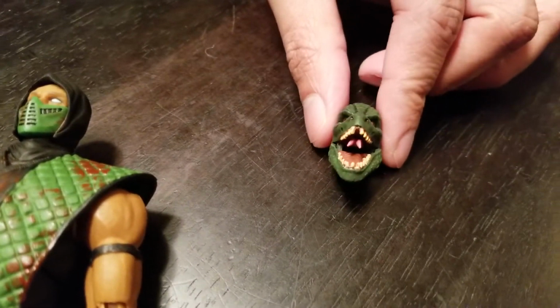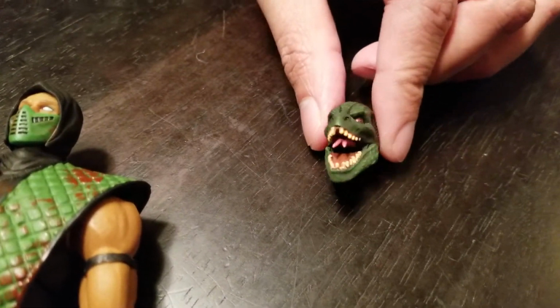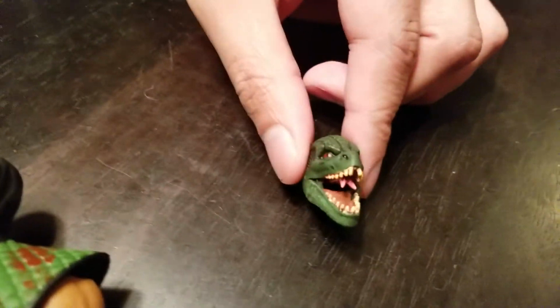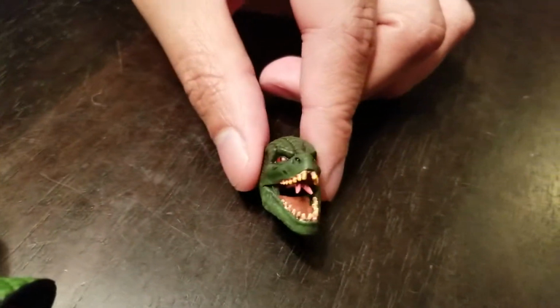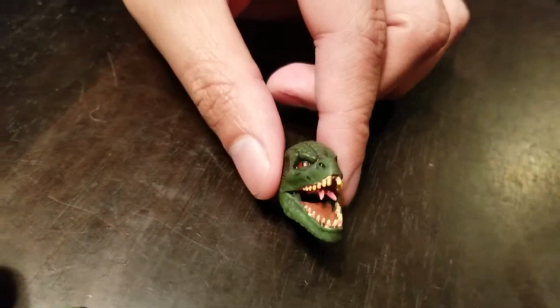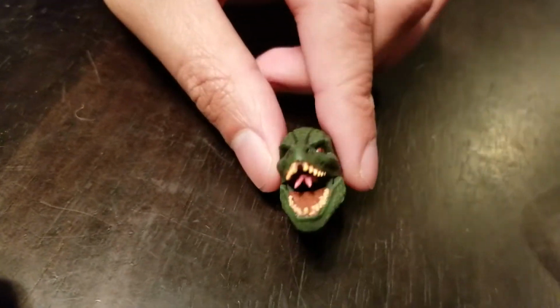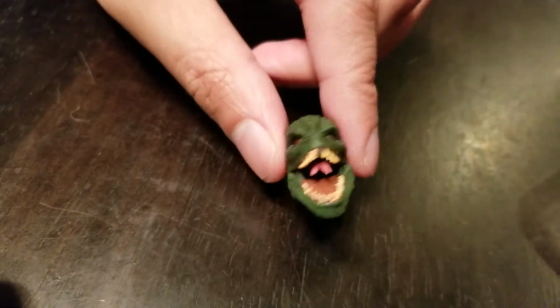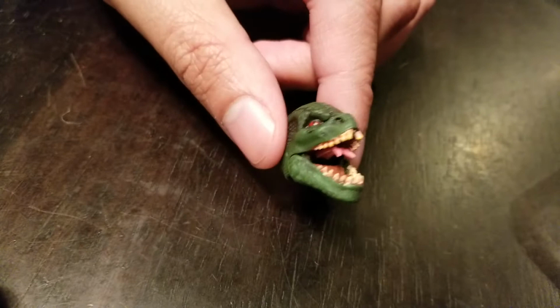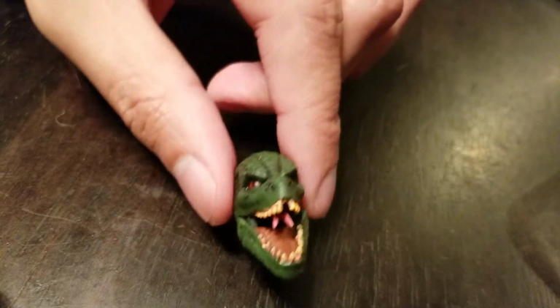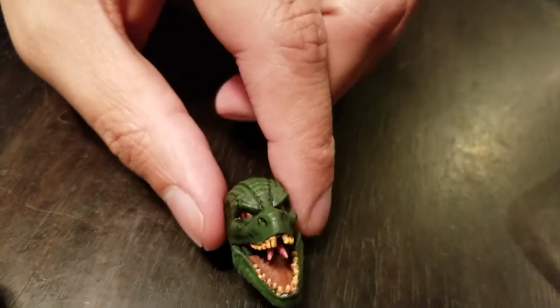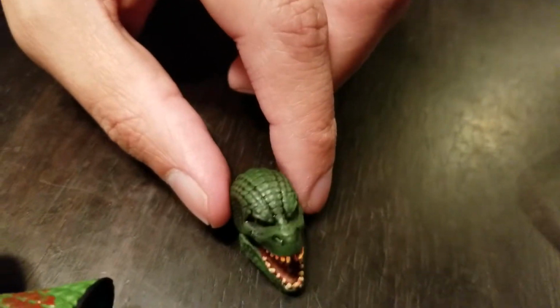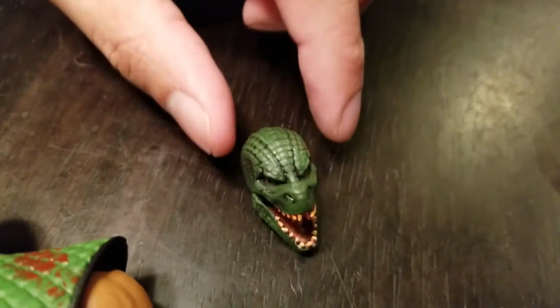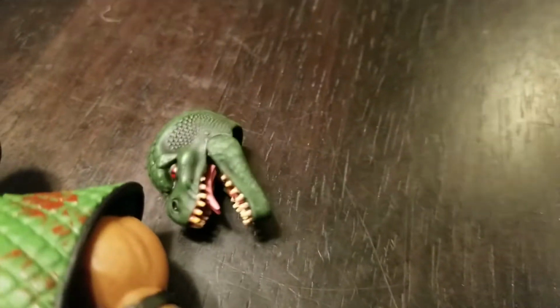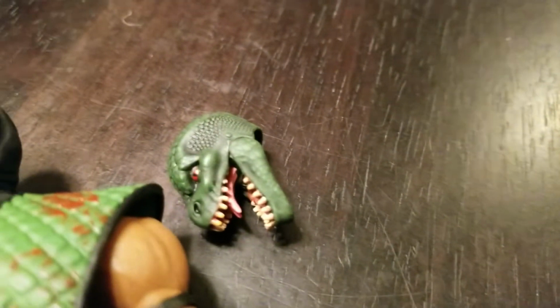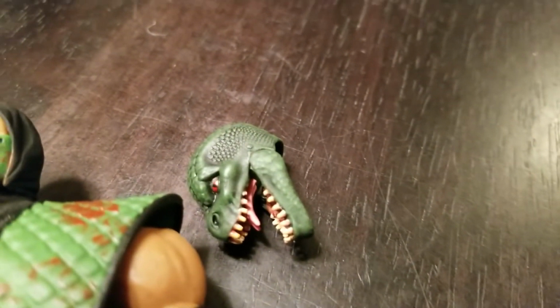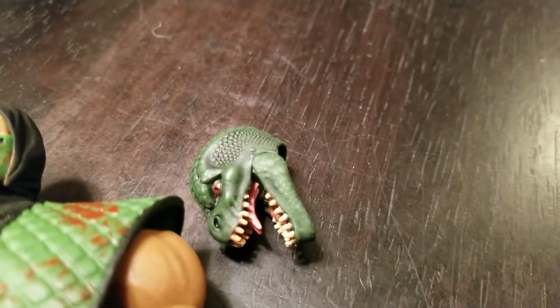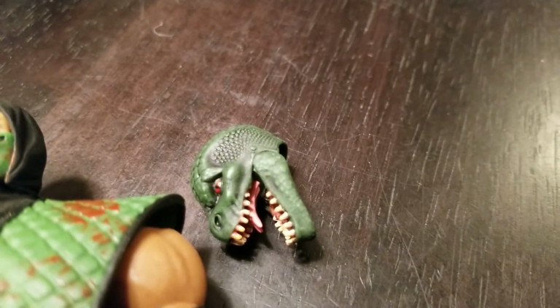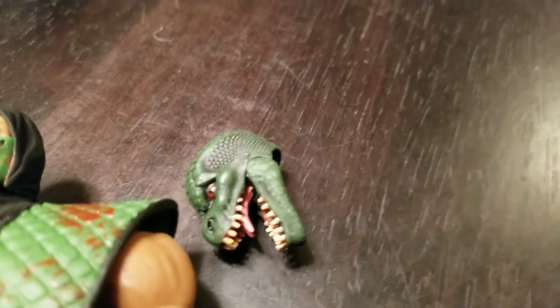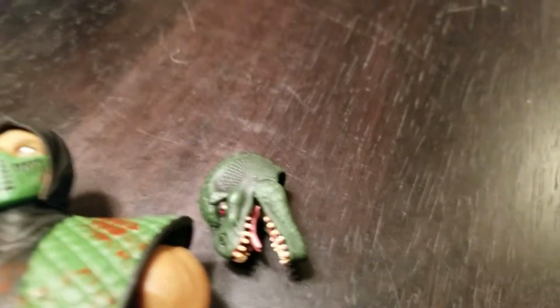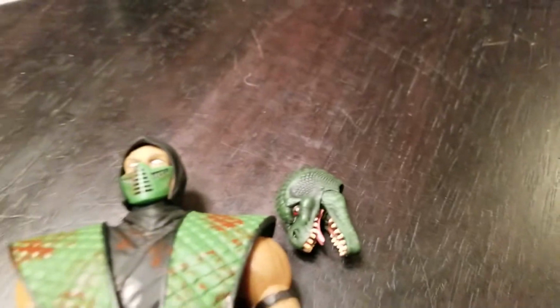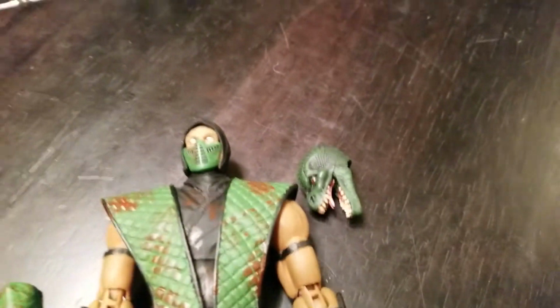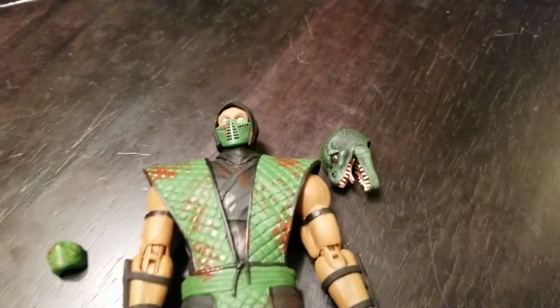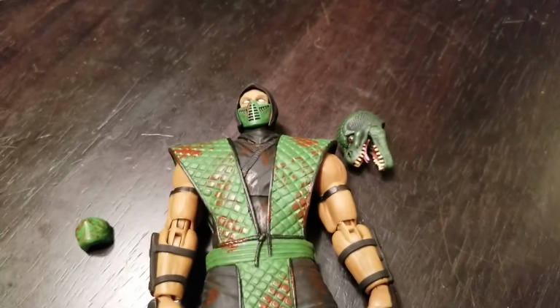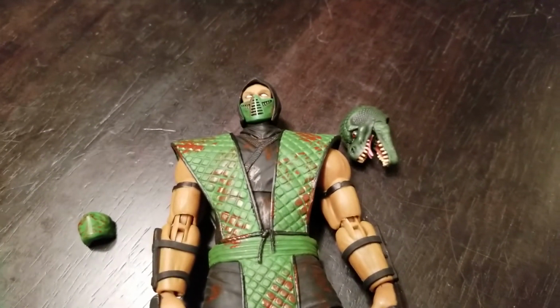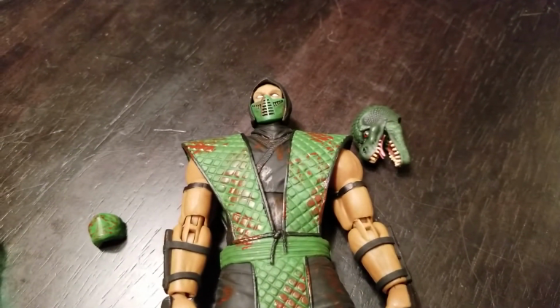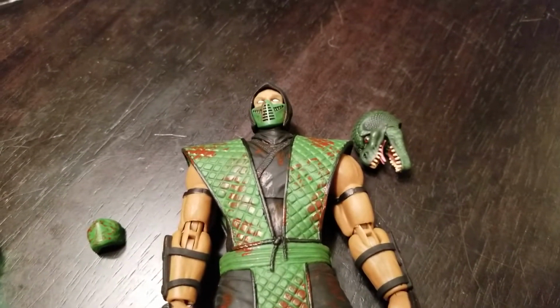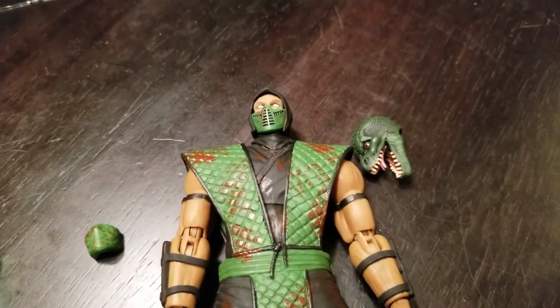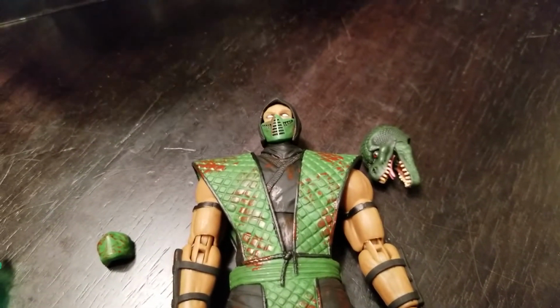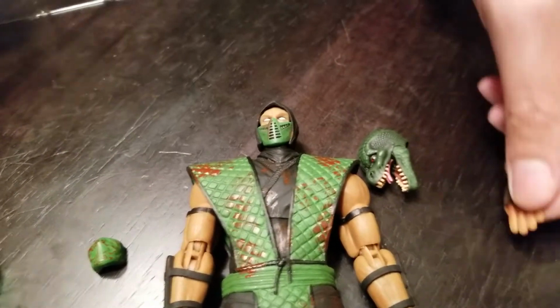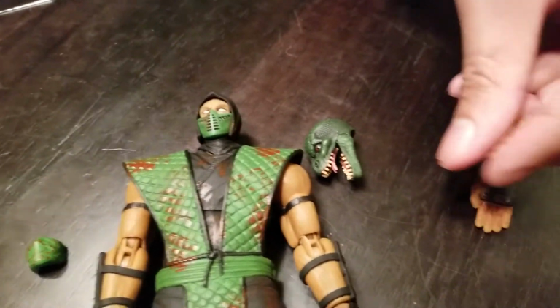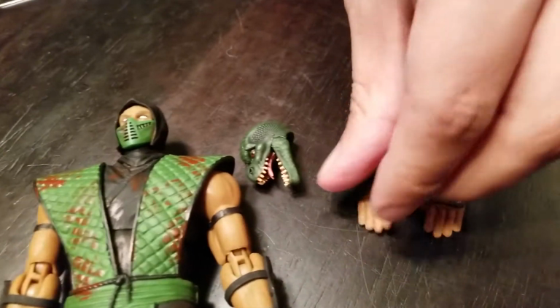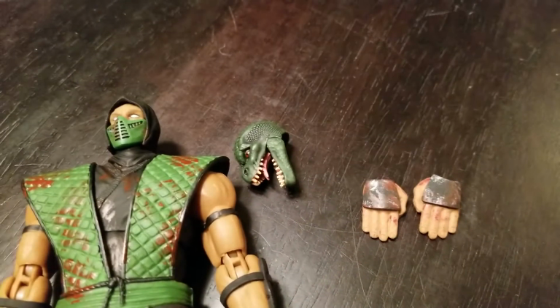These Storm Collectibles figures — if you haven't tried them, treat yourself to at least one and you'll have some fun. They're a little bit bigger than a Marvel Legend but I just can't get enough of them. Let's check out the hands included.